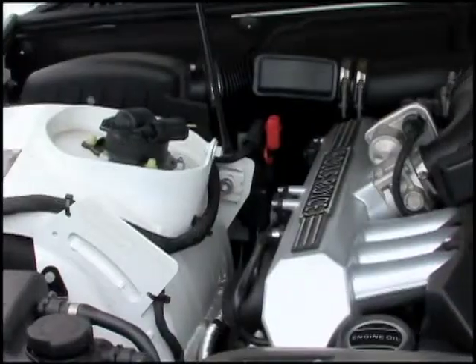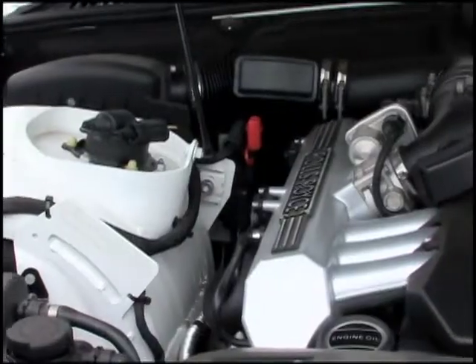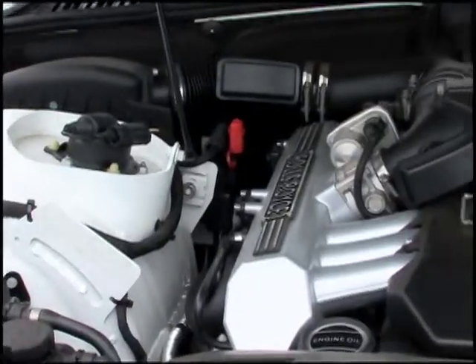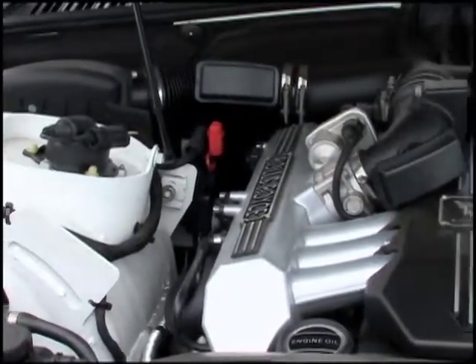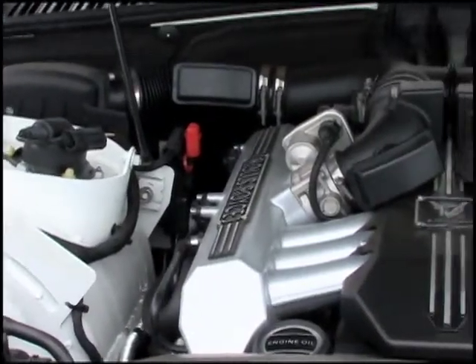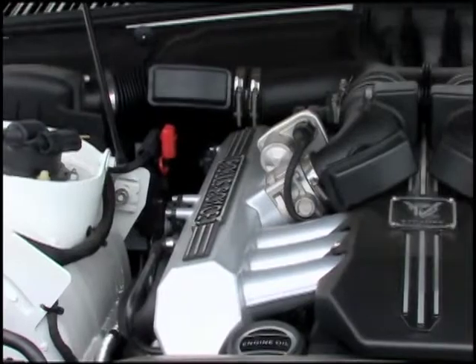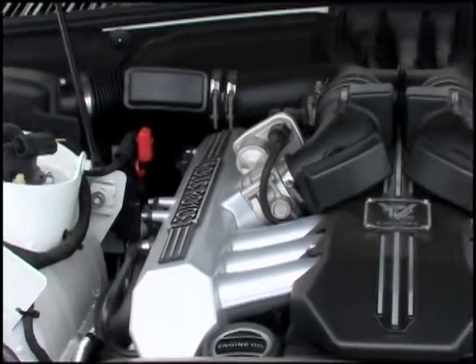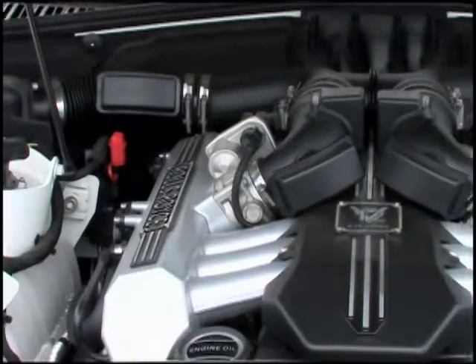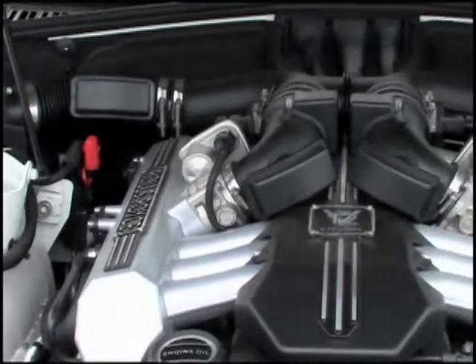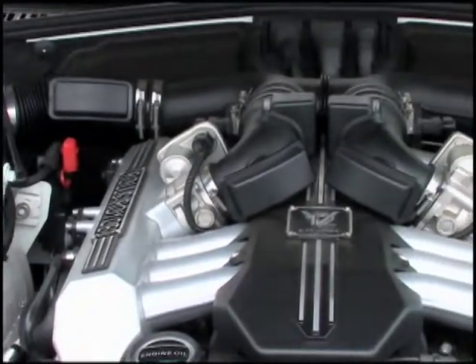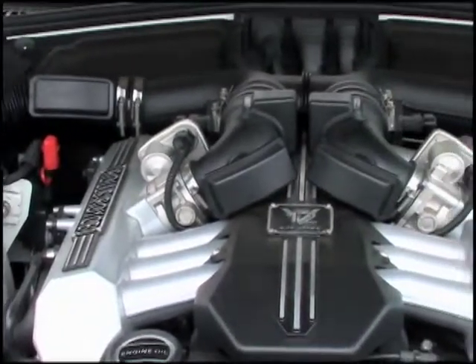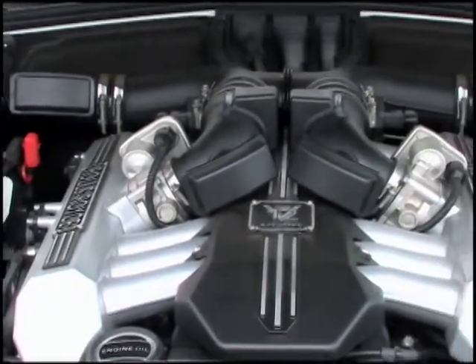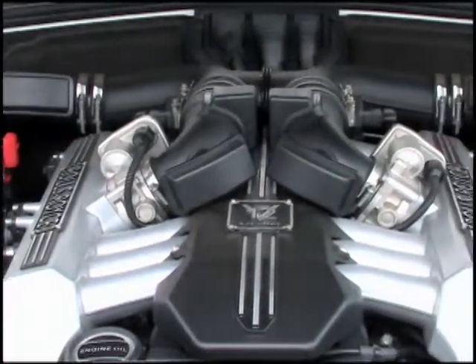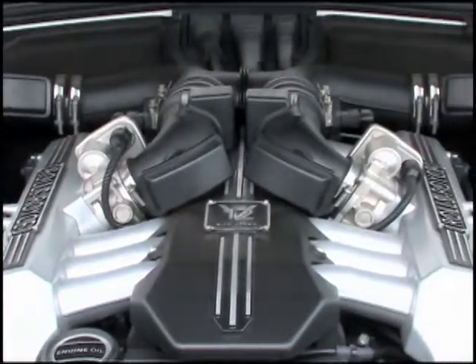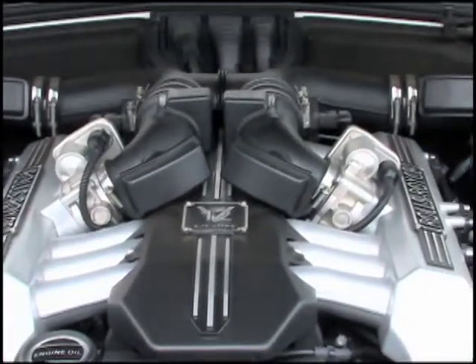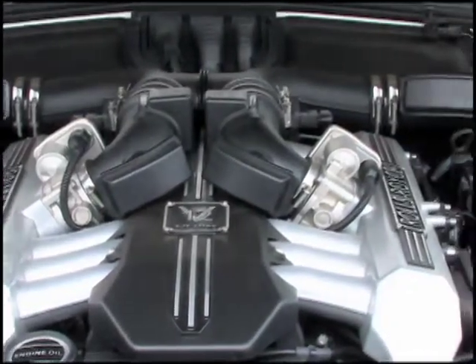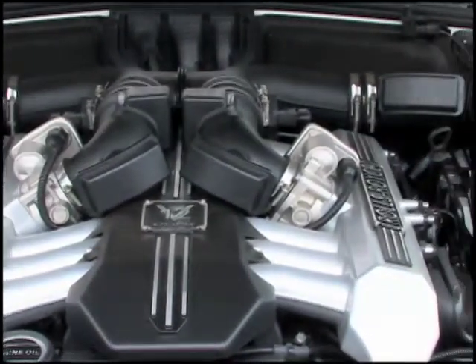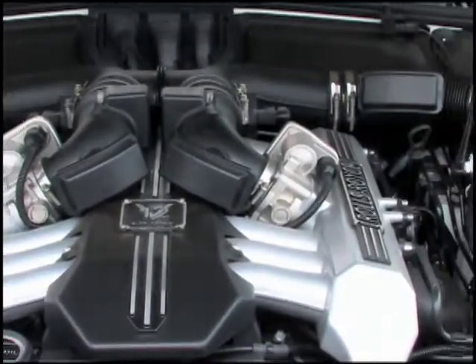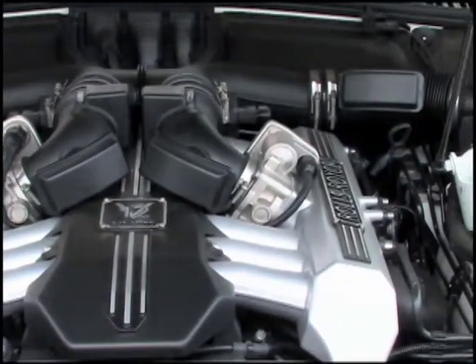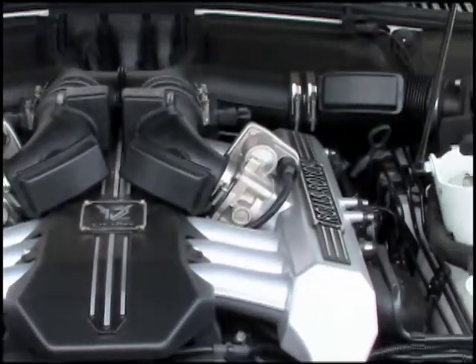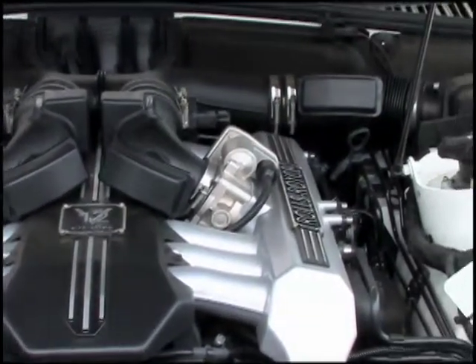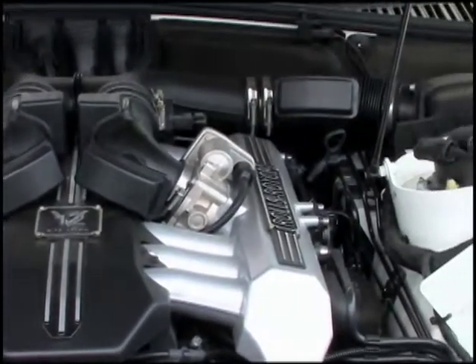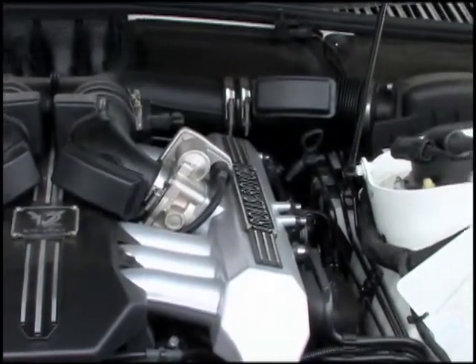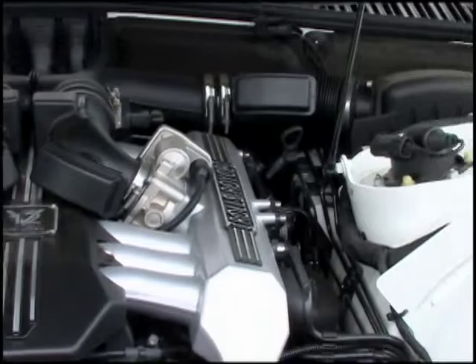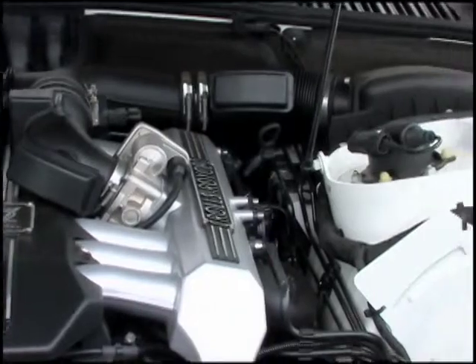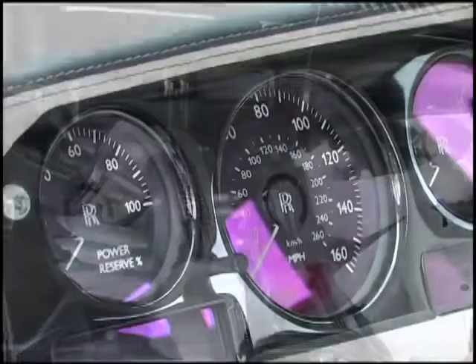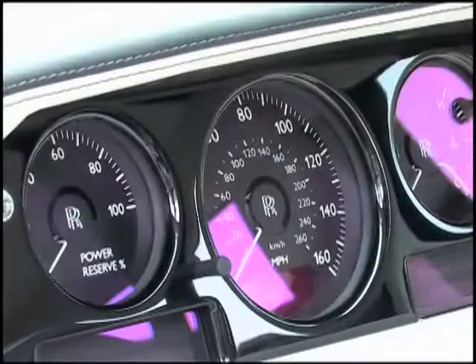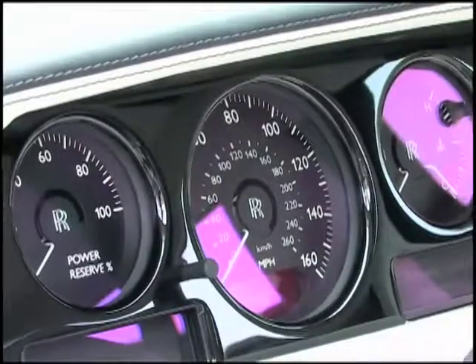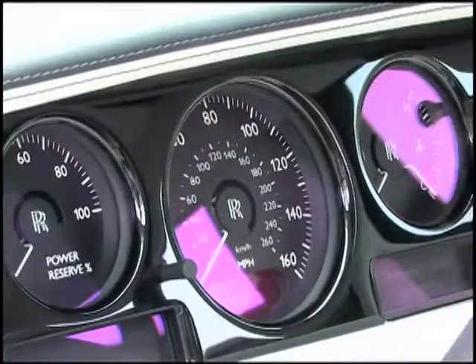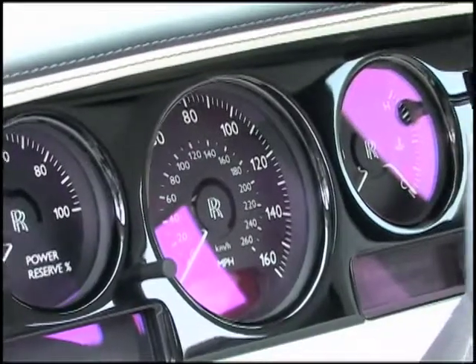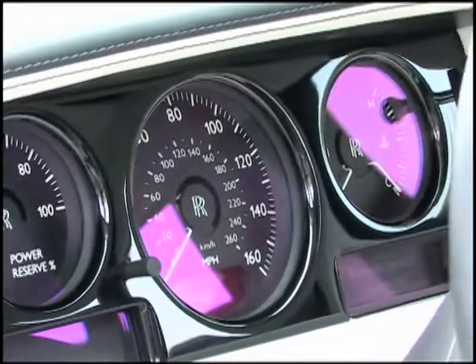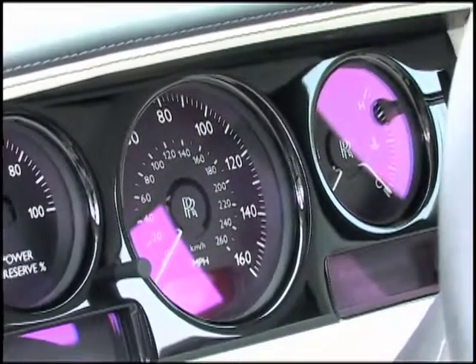Power for the Phantom comes from a 6.75-liter V12 that sends 453 horsepower to the rear wheels through a six-speed automatic transmission.